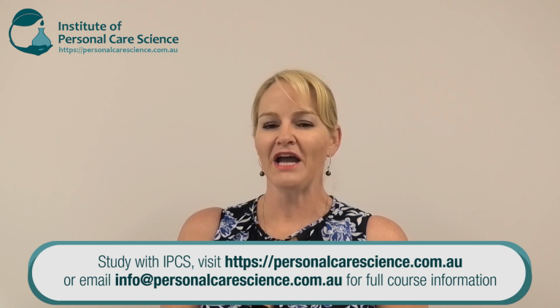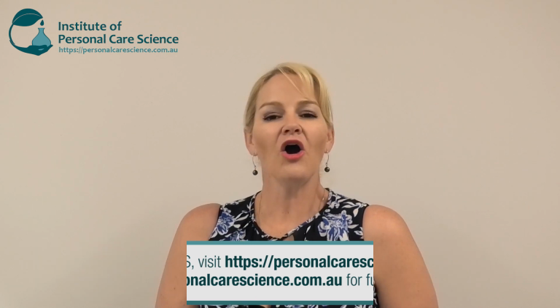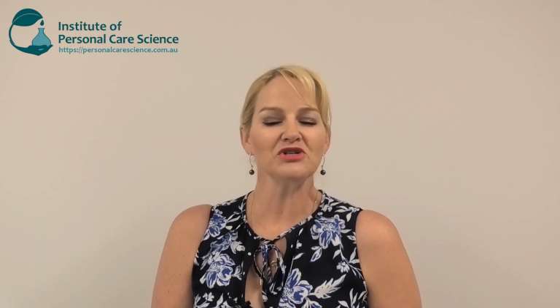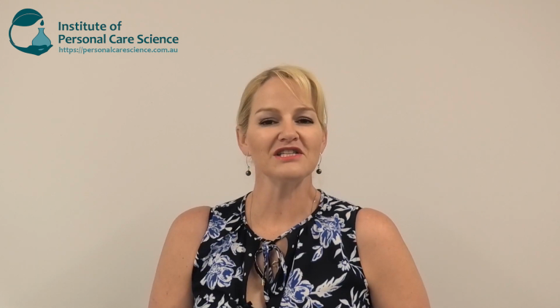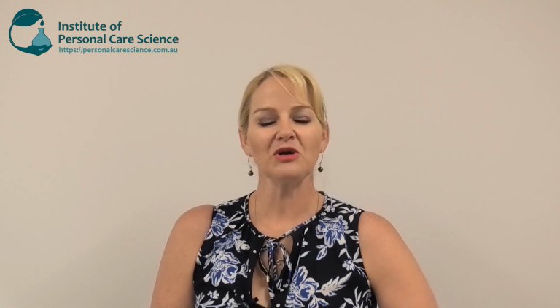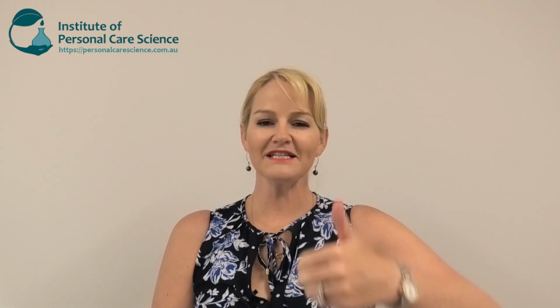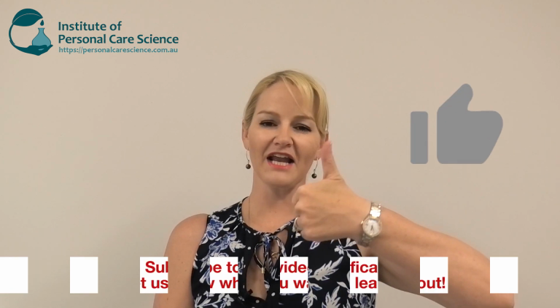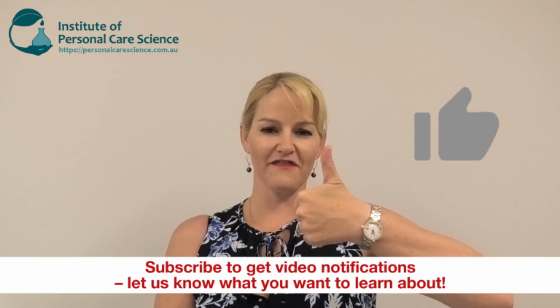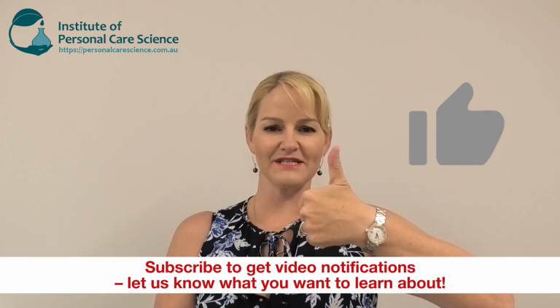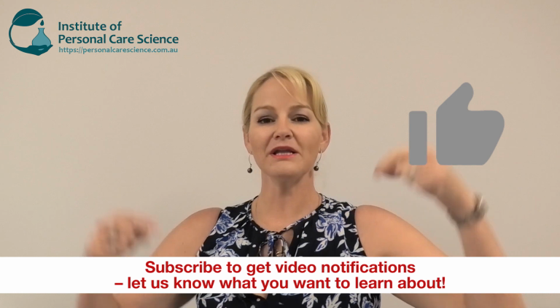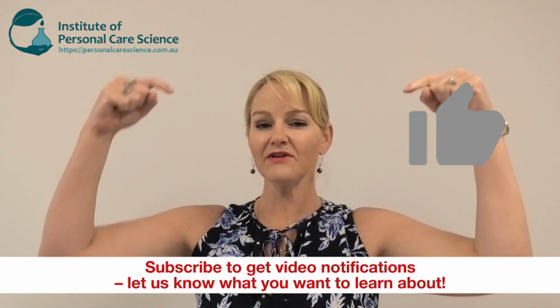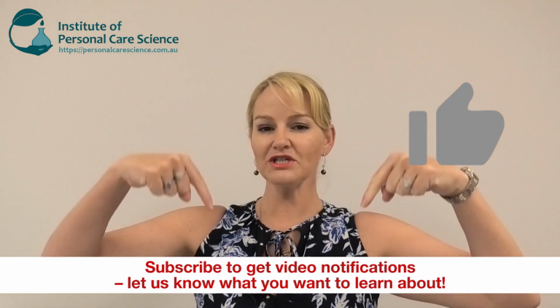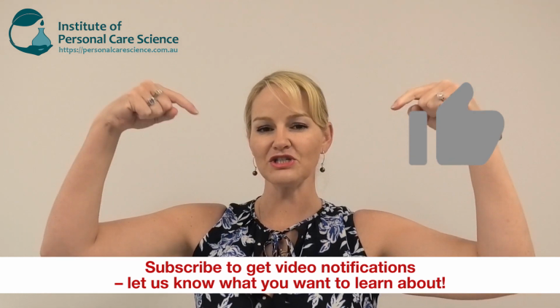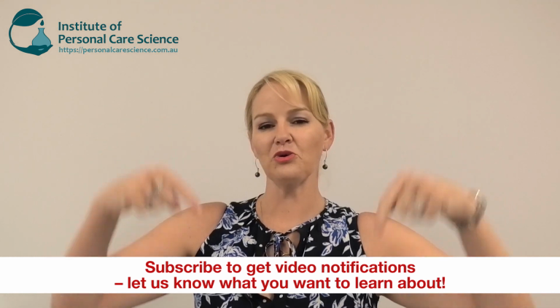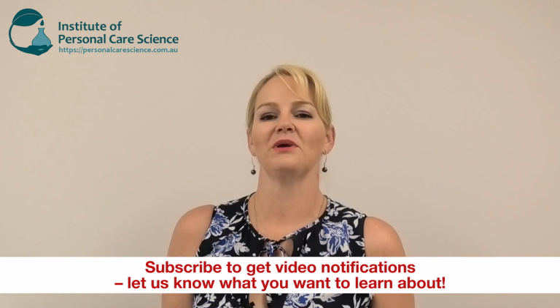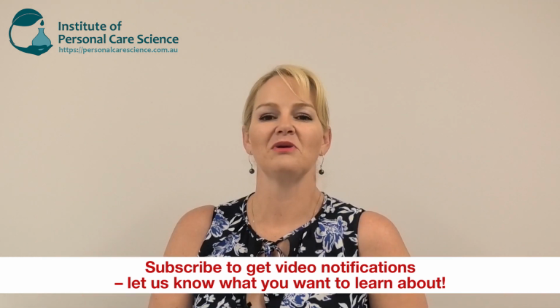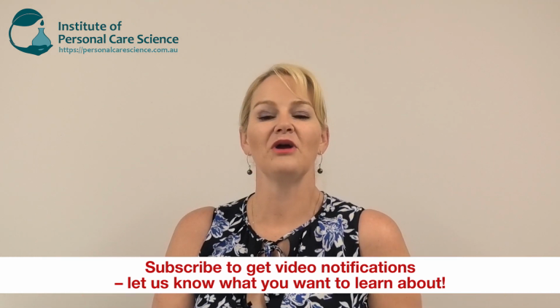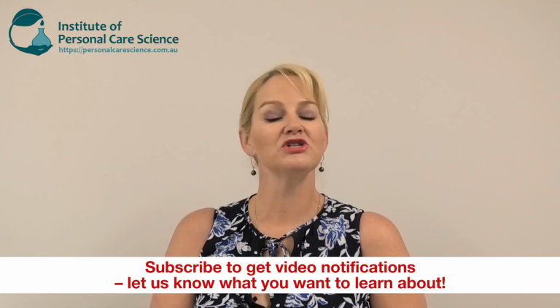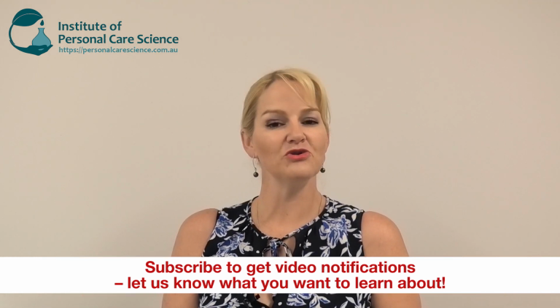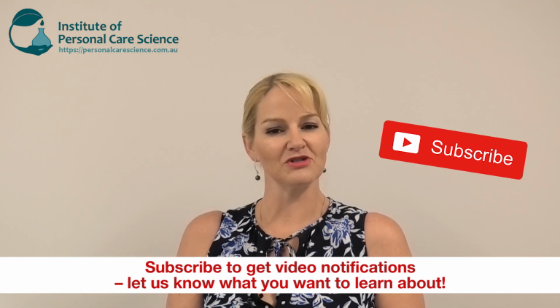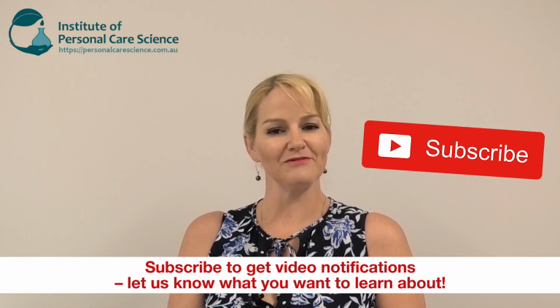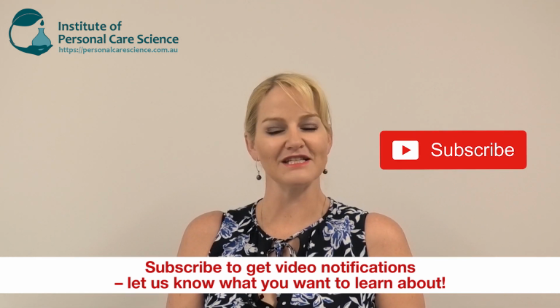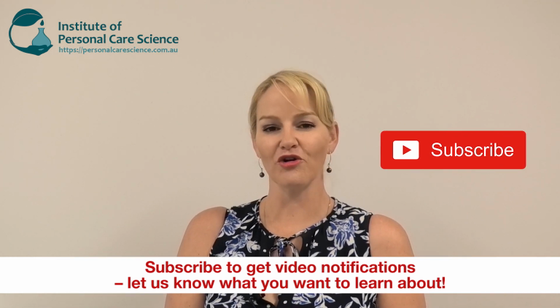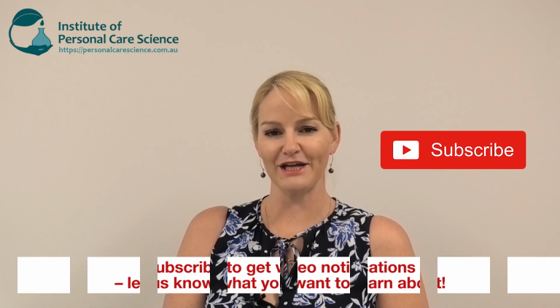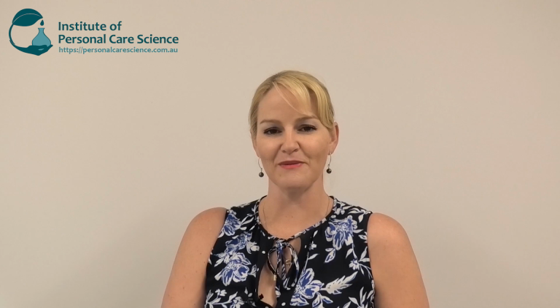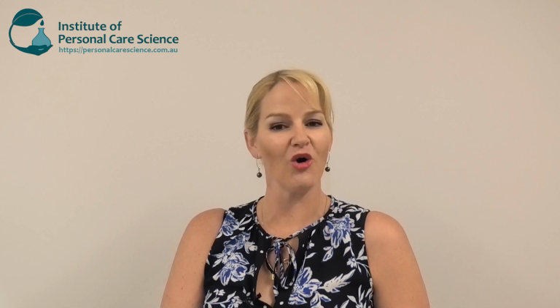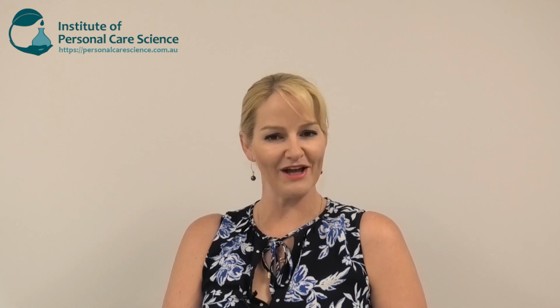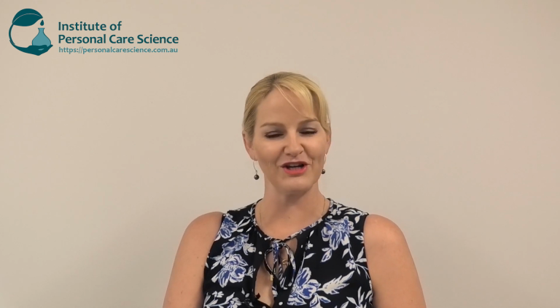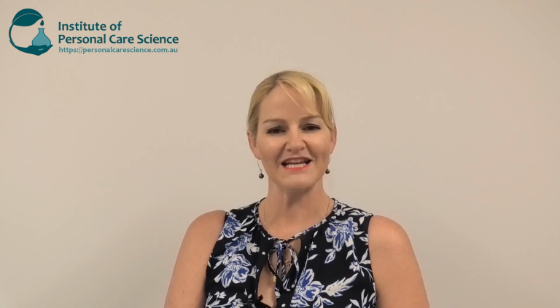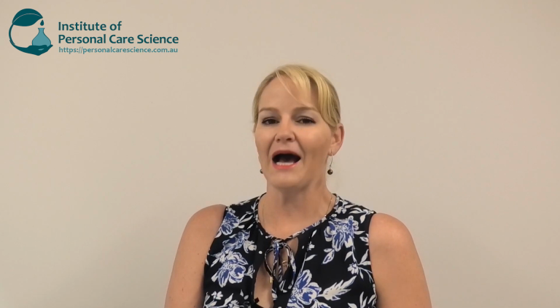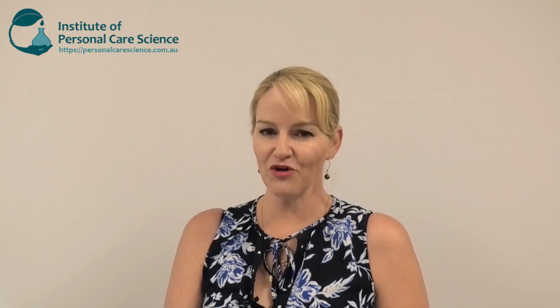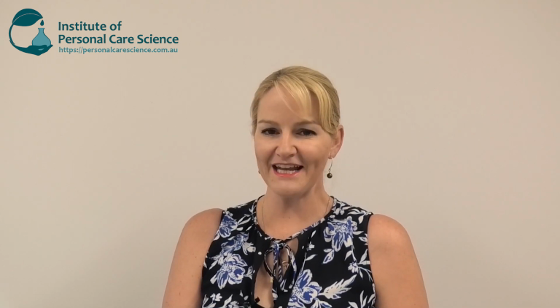I hope you enjoyed this video. Please give it a thumbs up. Please leave any questions or comments below and make sure you subscribe to receive notifications about all our videos. Happy formulating!